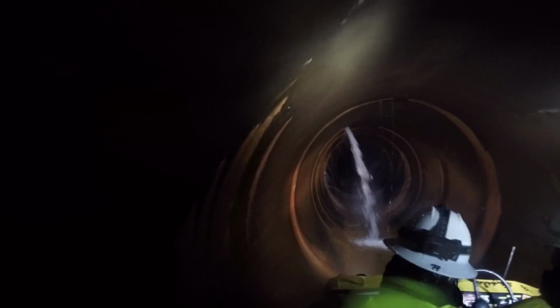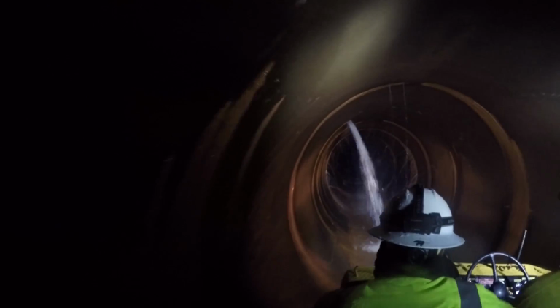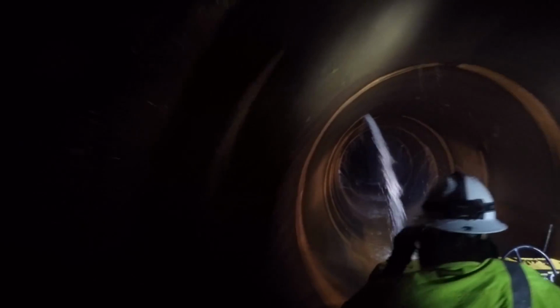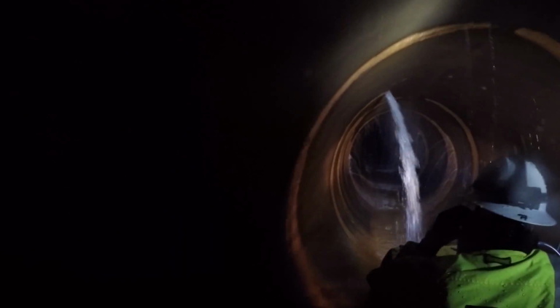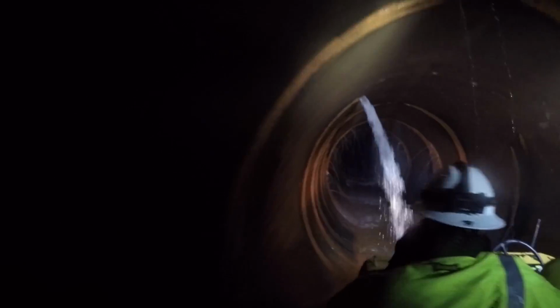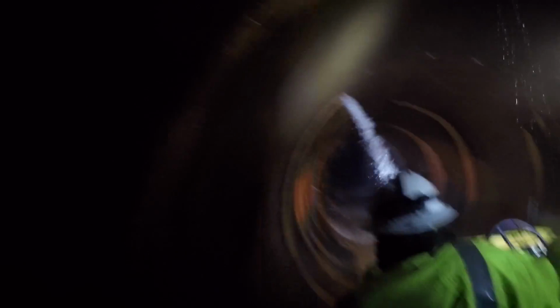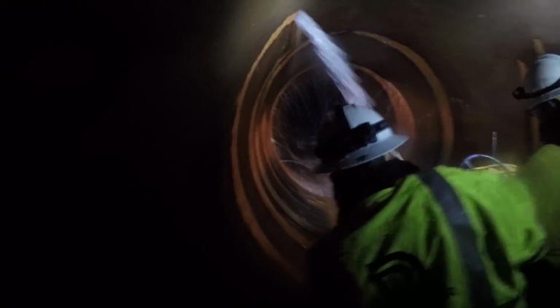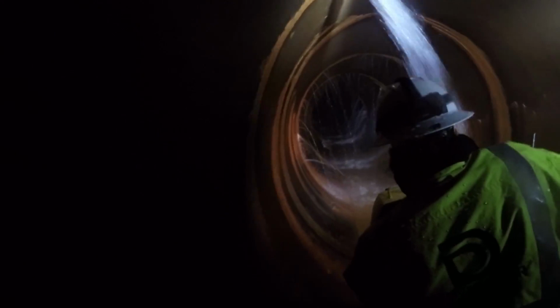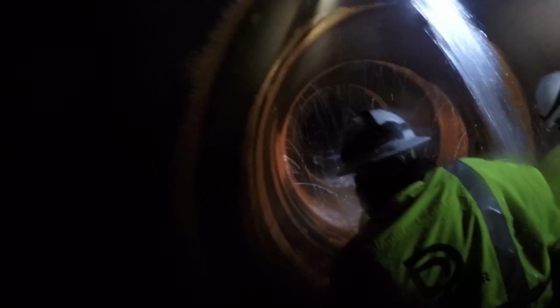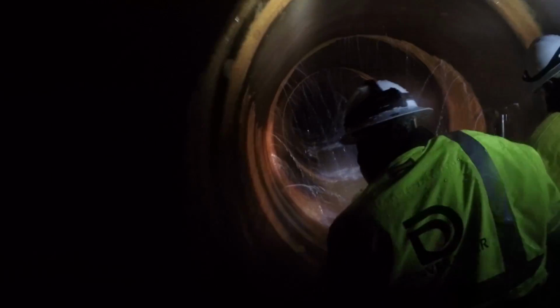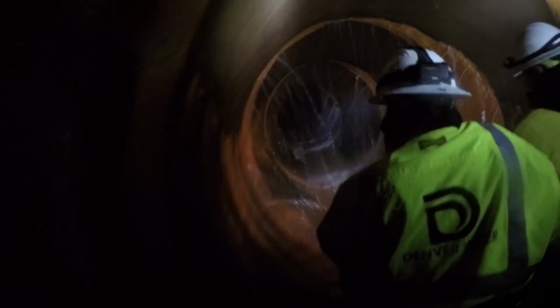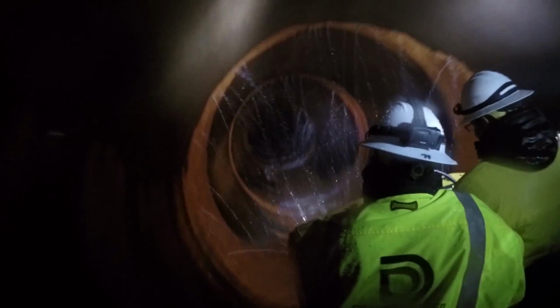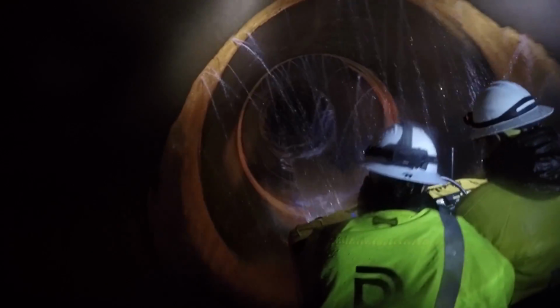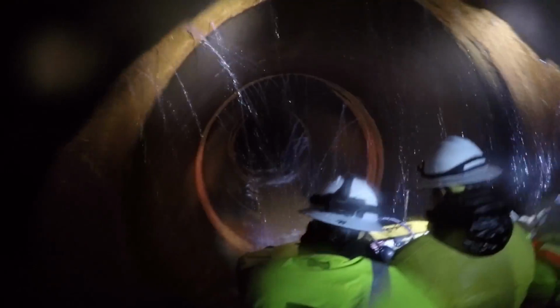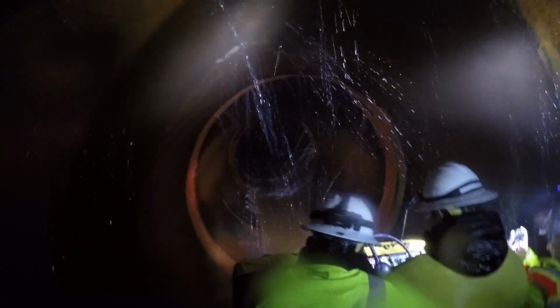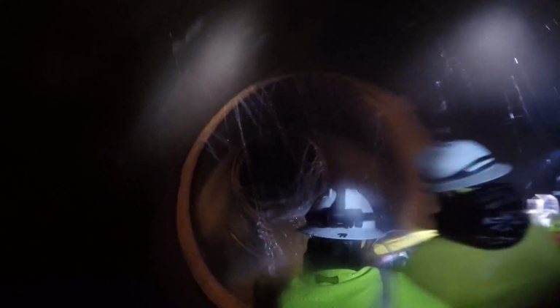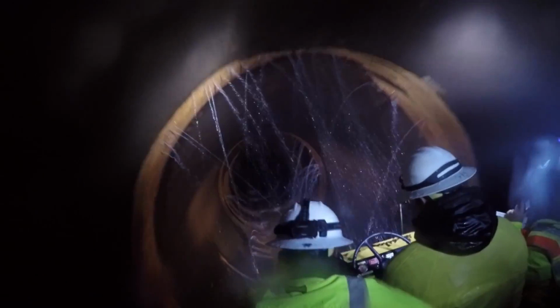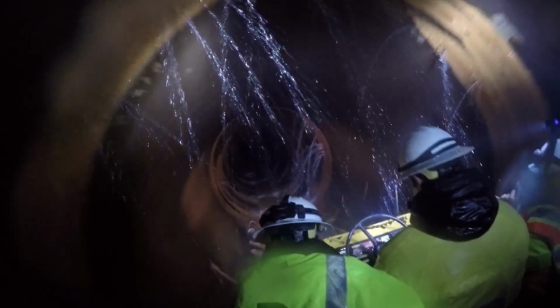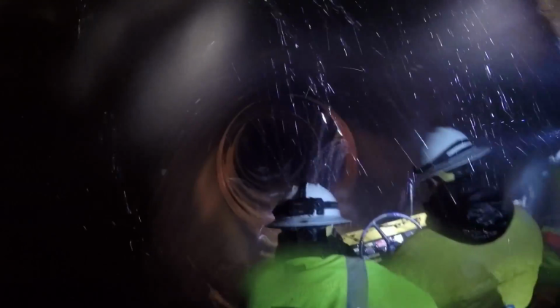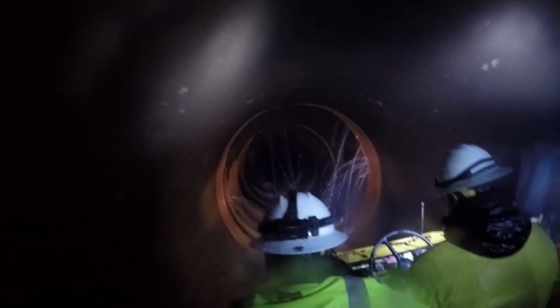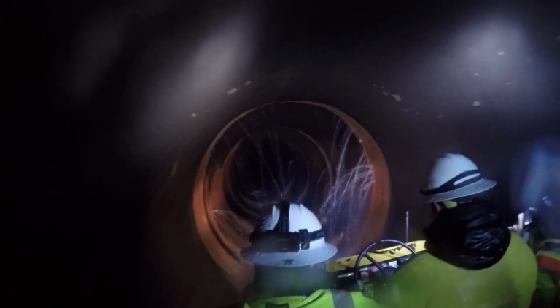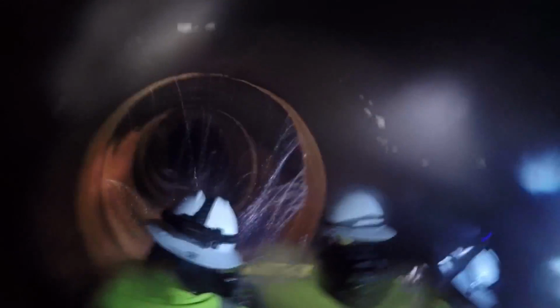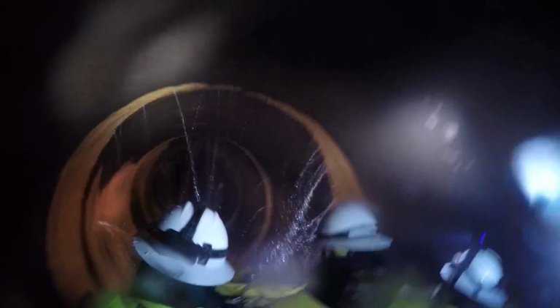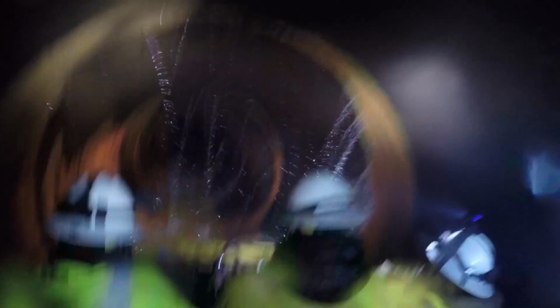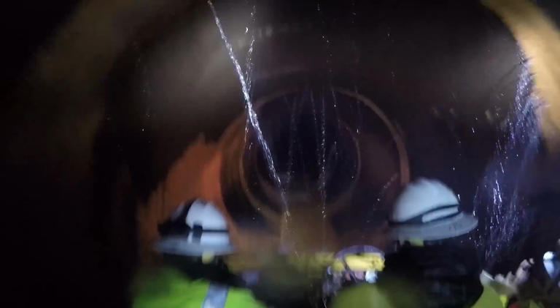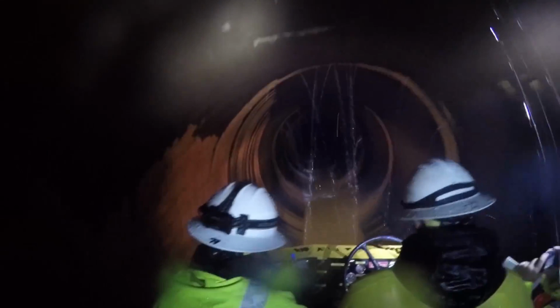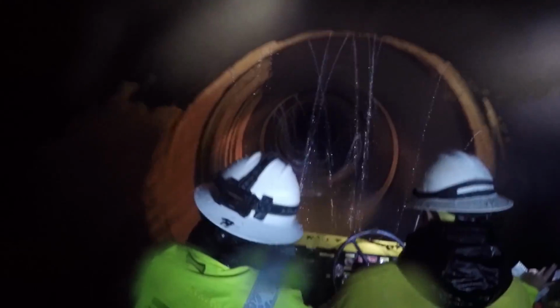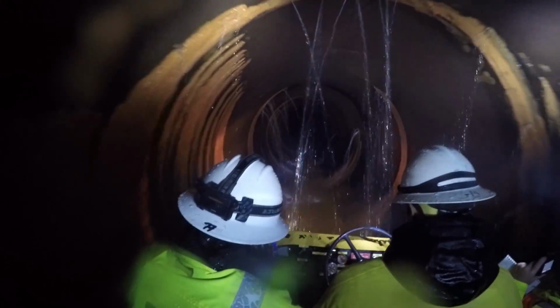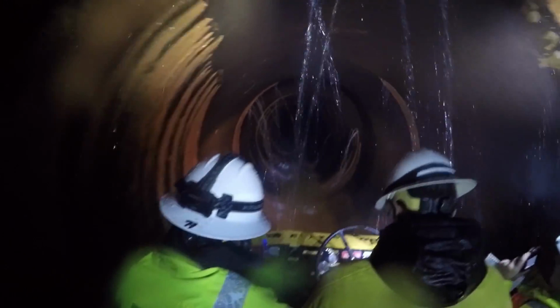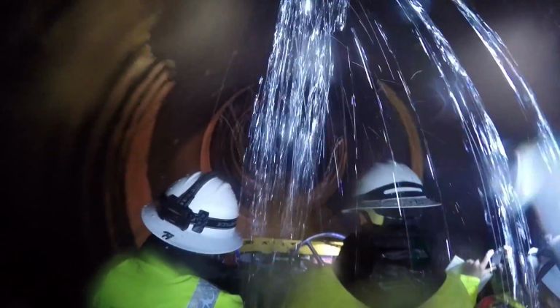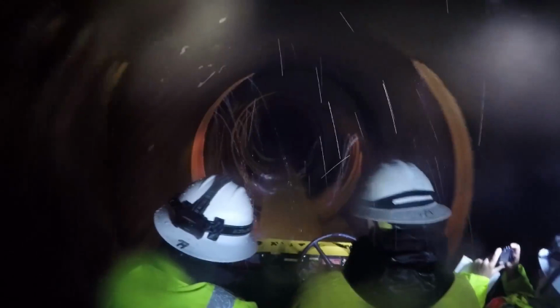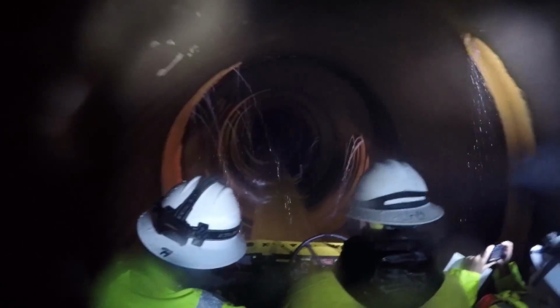Inspectors saw plenty of water as the tunnel passed under Dillon Reservoir. The water we're seeing coming in is coming through joints in the rock and cracks in the concrete. It's not unusual for tunnels to seep like this — we're just looking for any real changes.